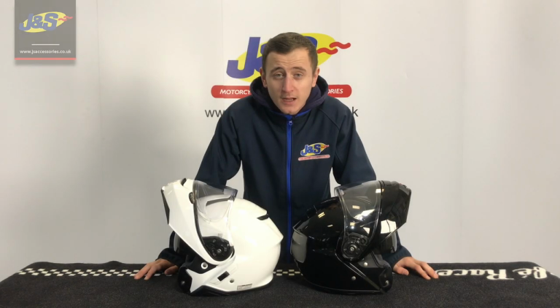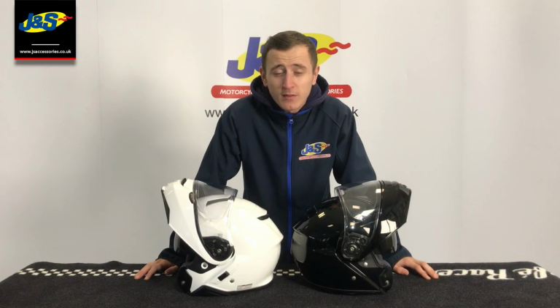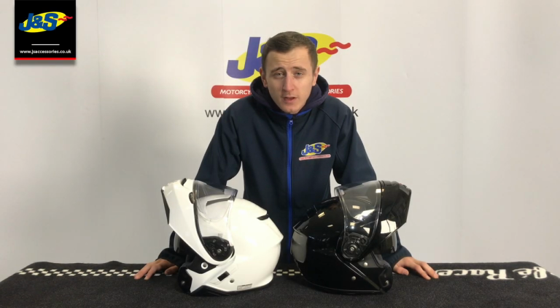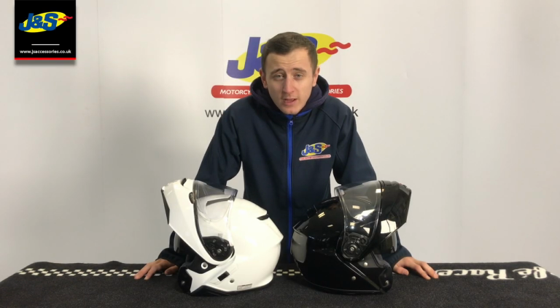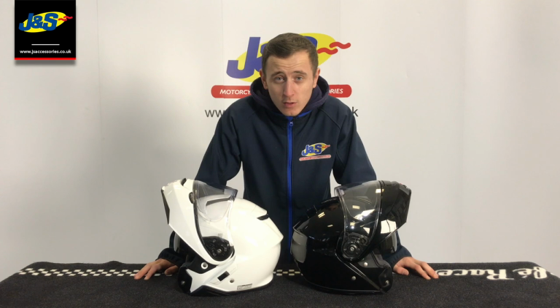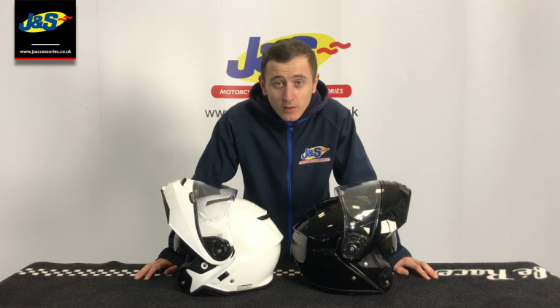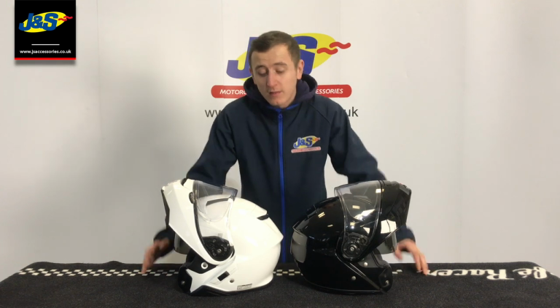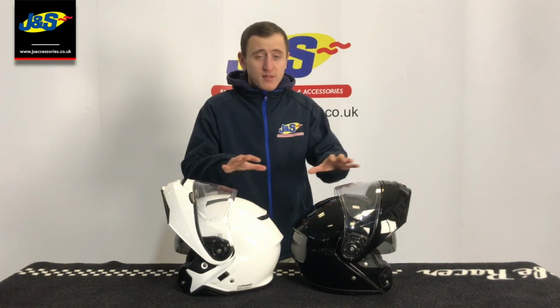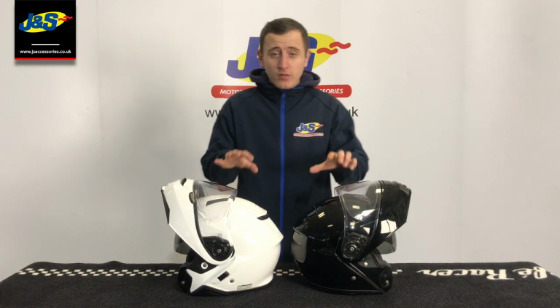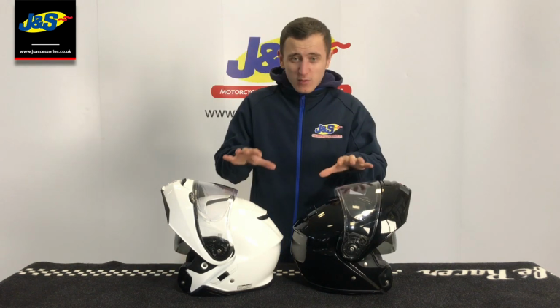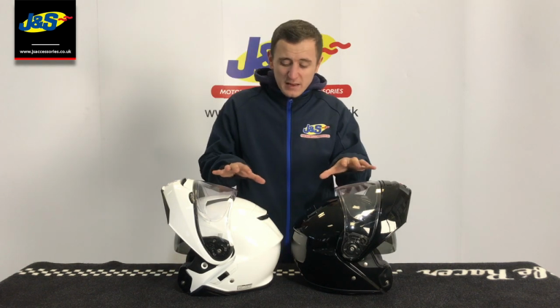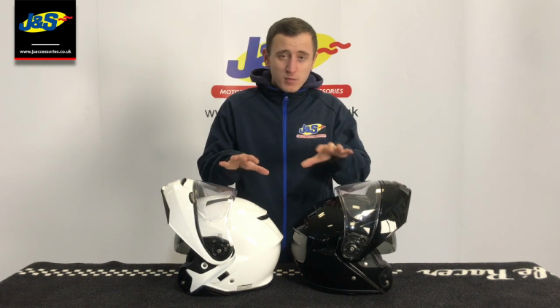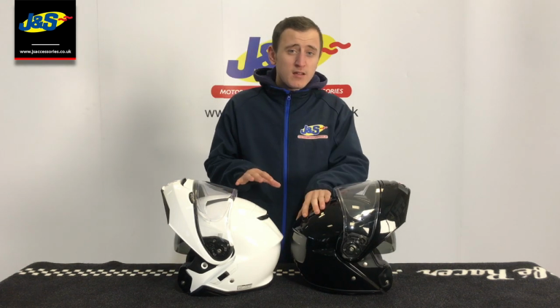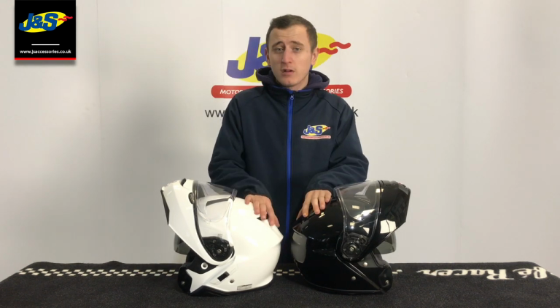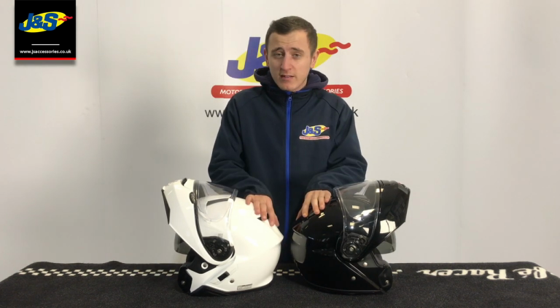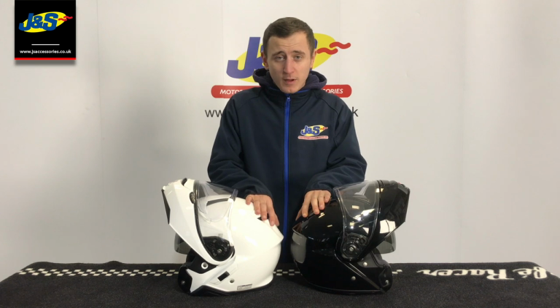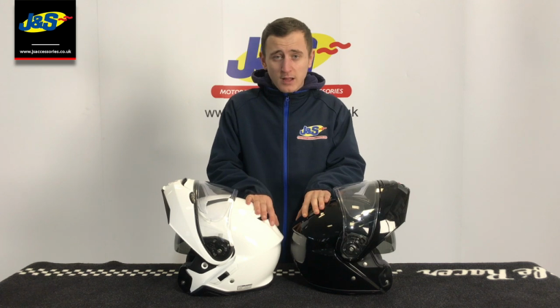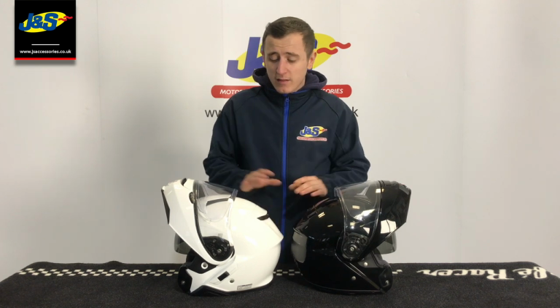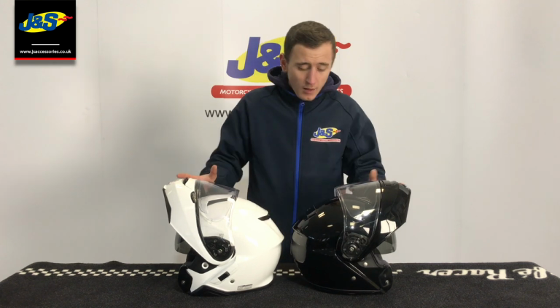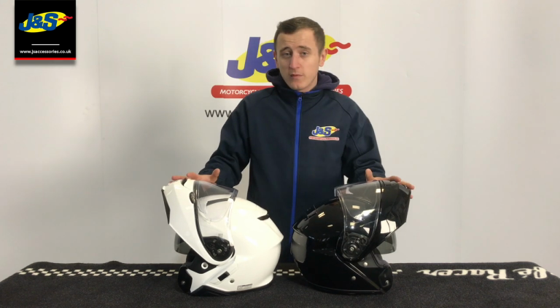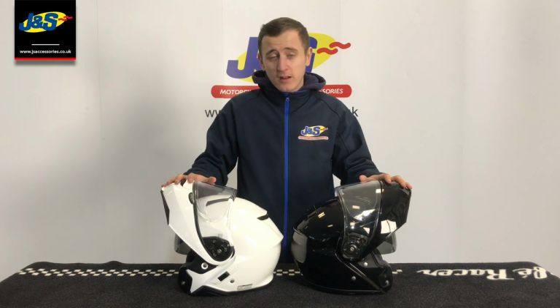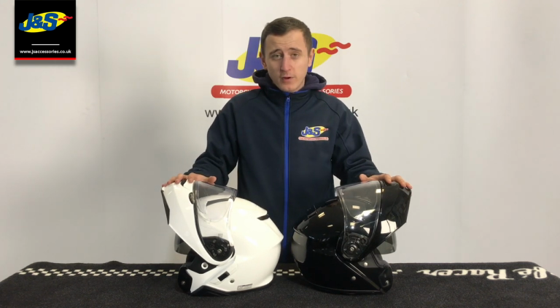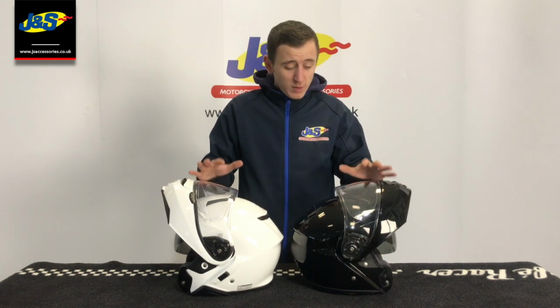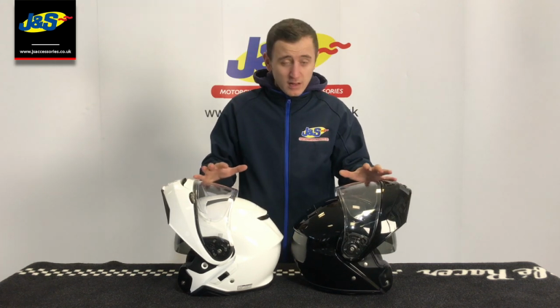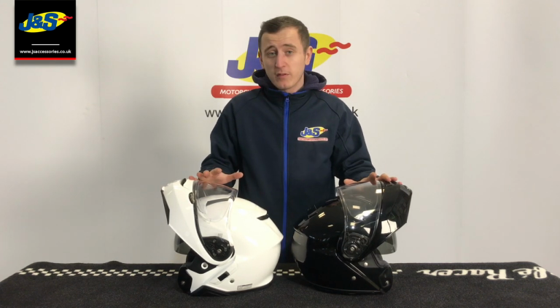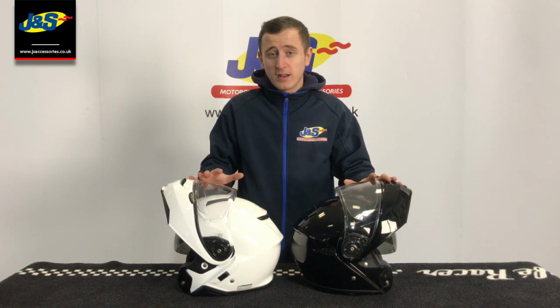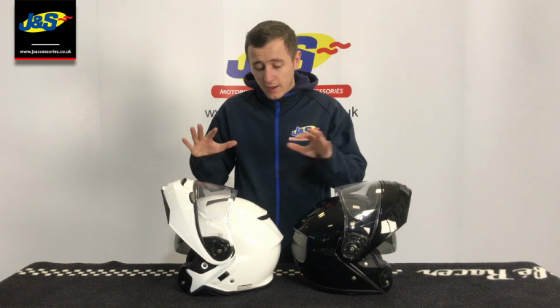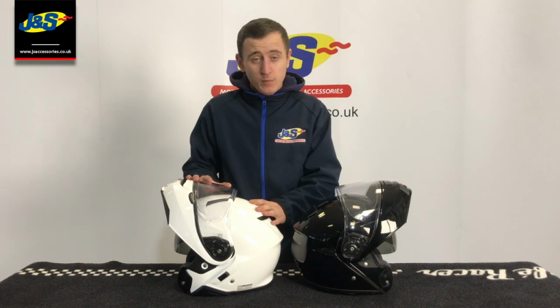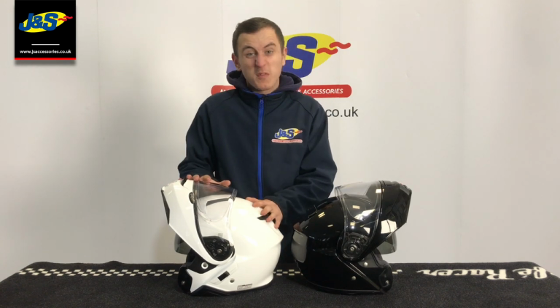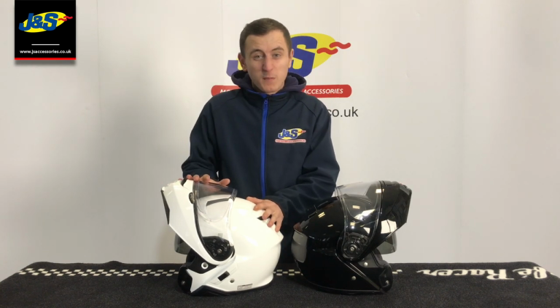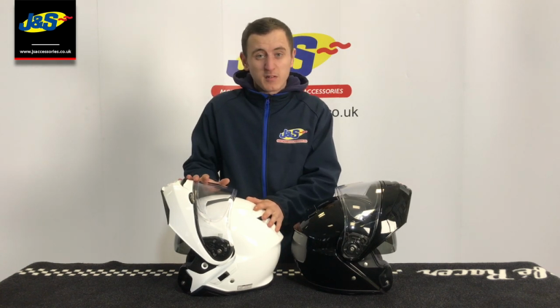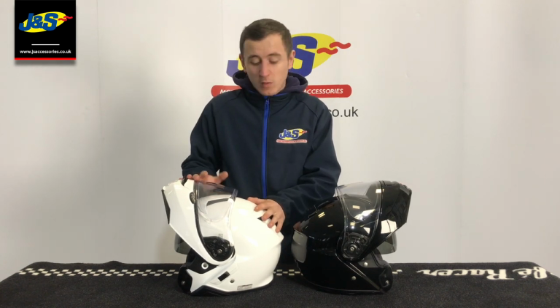Welcome back to another video for the JNS YouTube channel. Today I'm going to be taking you over the main differences between the Neotec 1 and the Neotec 2 by Shoei Helmets. Both of them are nice flip front helmets, really good sellers in their own right. They've just put a few more updates onto this new one.